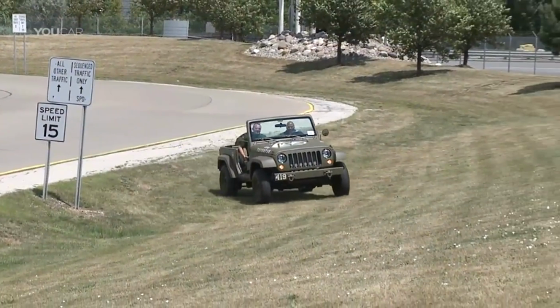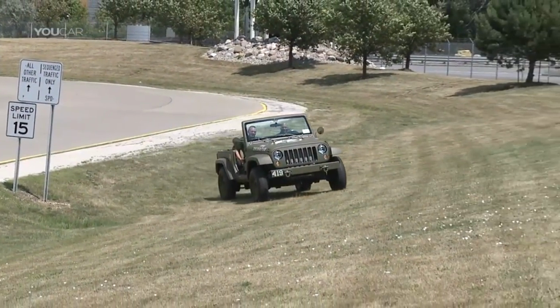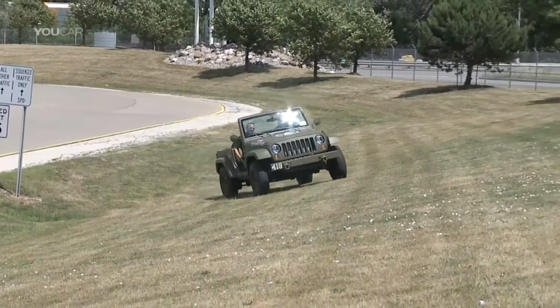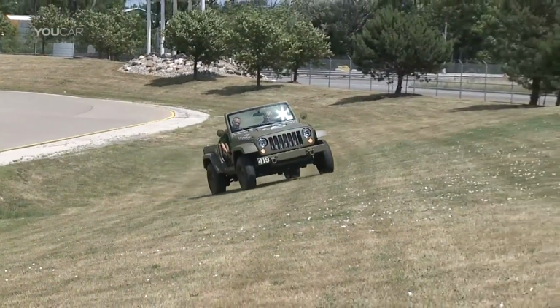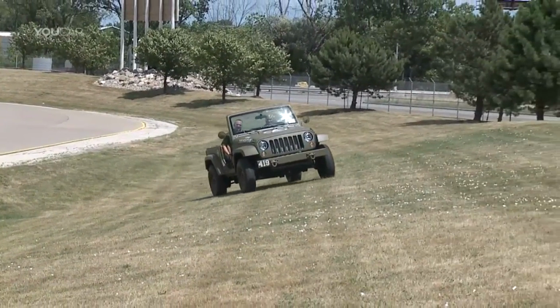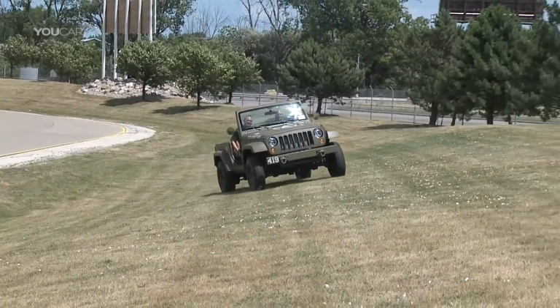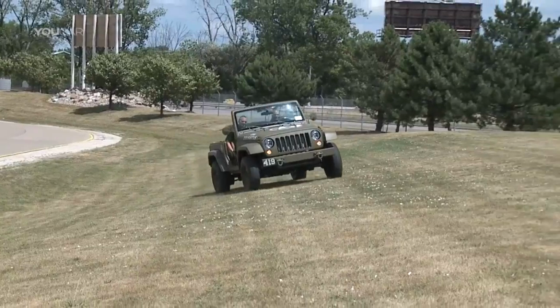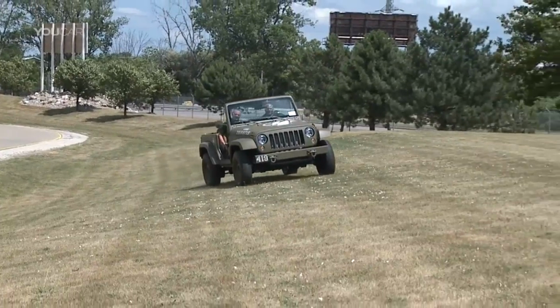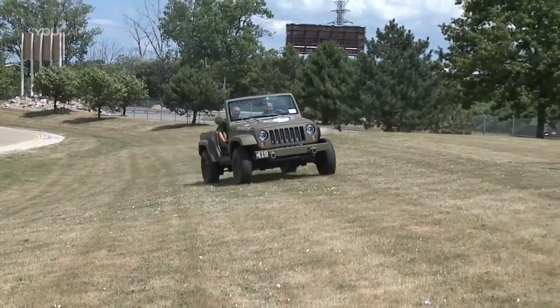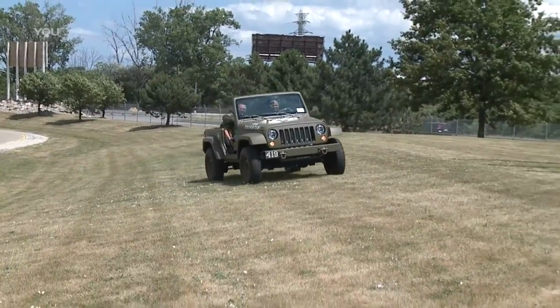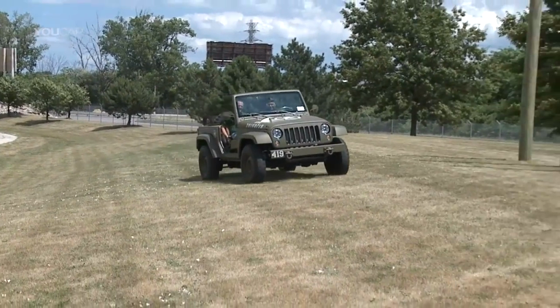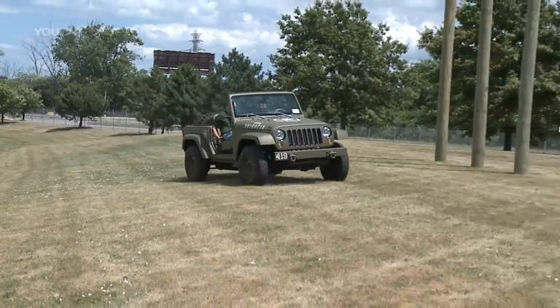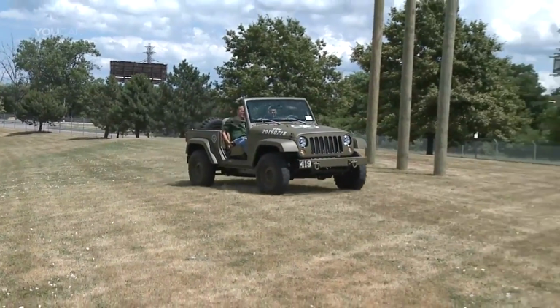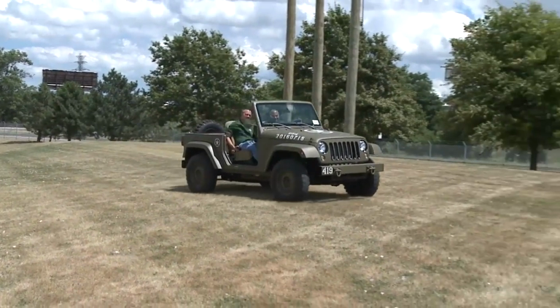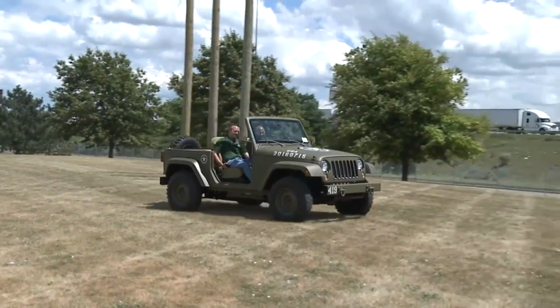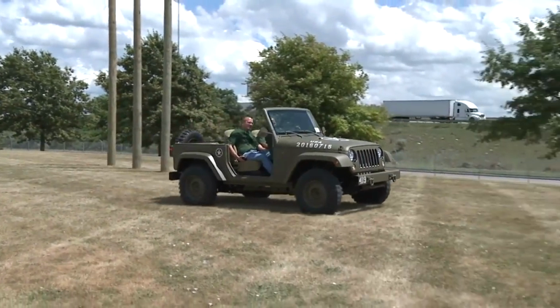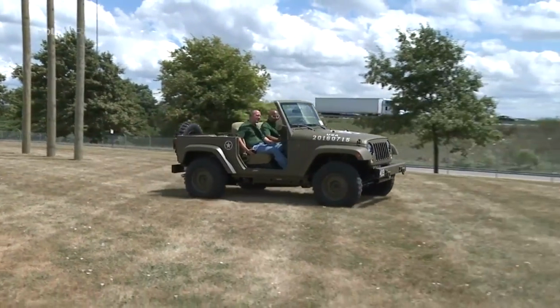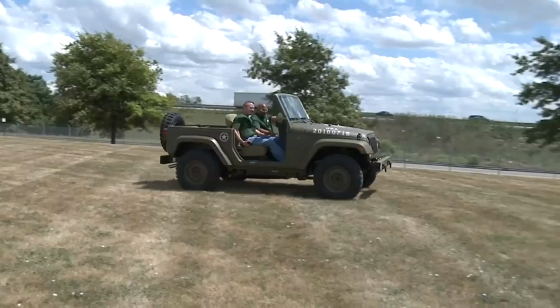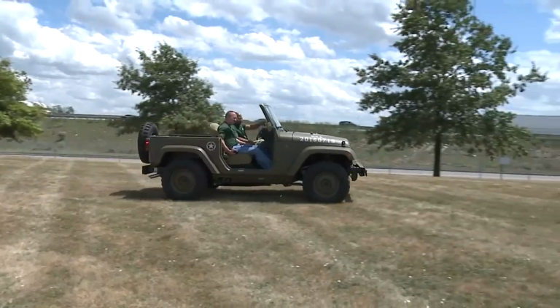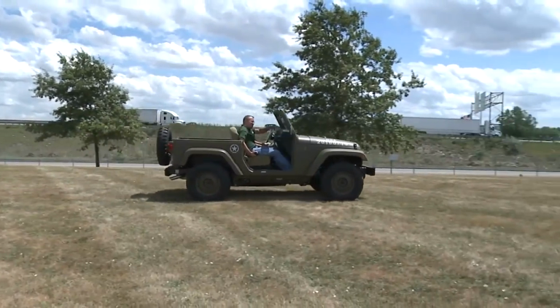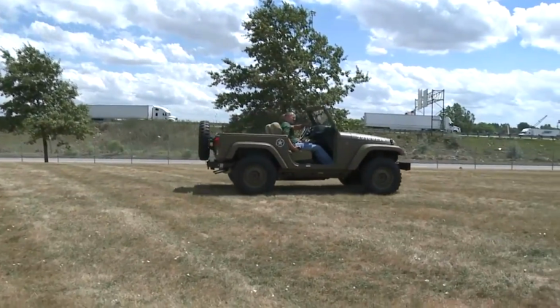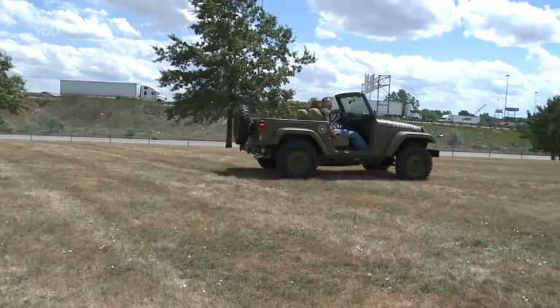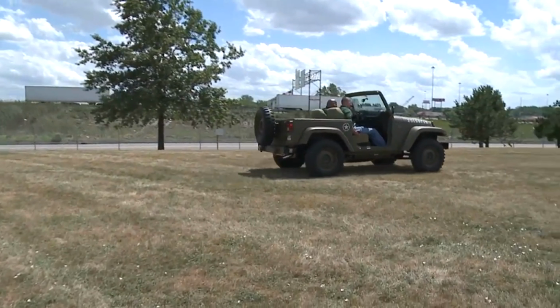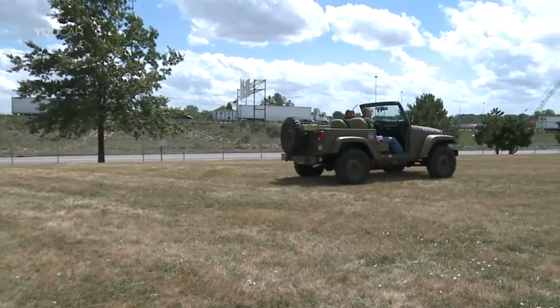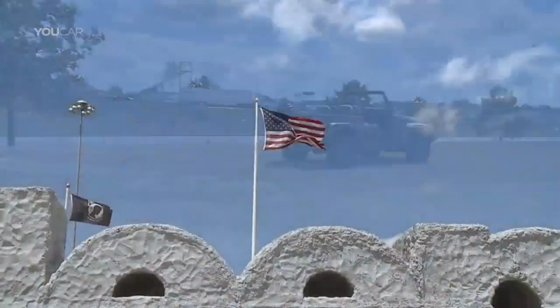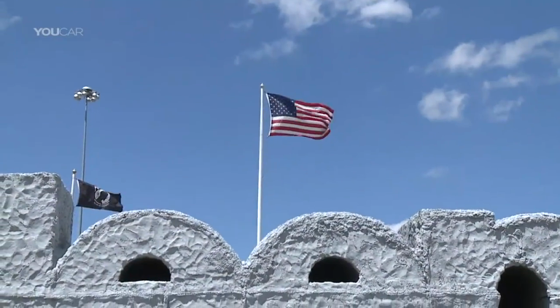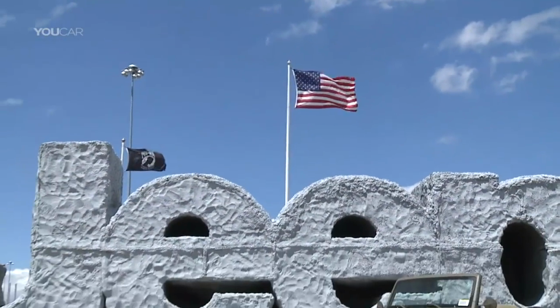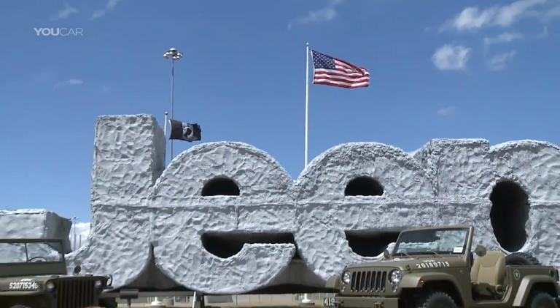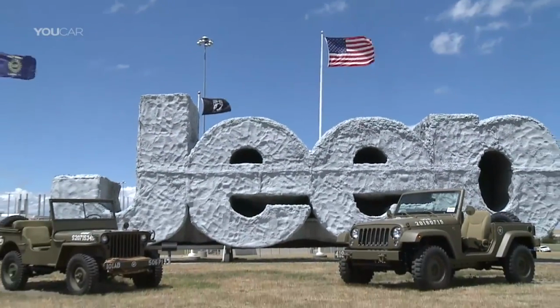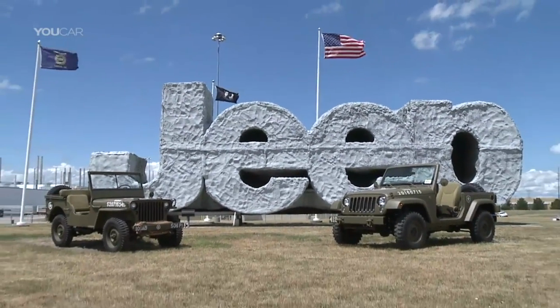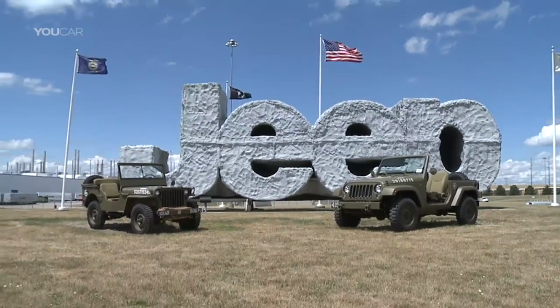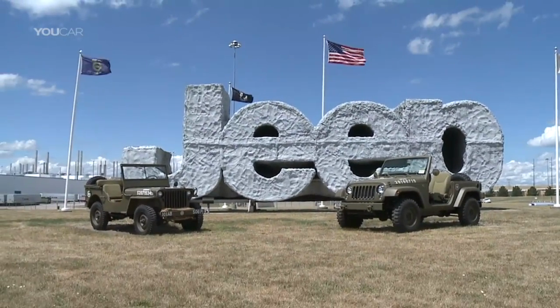The company's going to keep it and use it throughout the birthday celebration for Jeep. It's got a lot of plans. I think tomorrow there's a family day here at the plant and they're going to be able to use it for that. We're just going to keep it. It belongs to us, but we'll share it with the world.